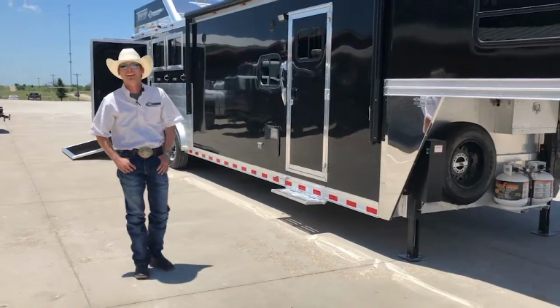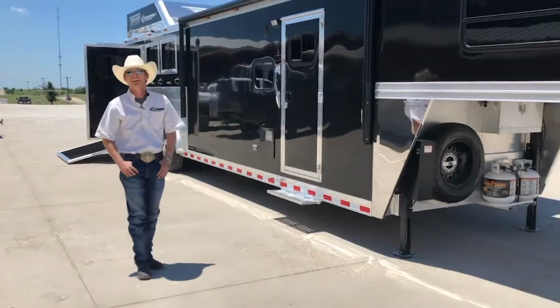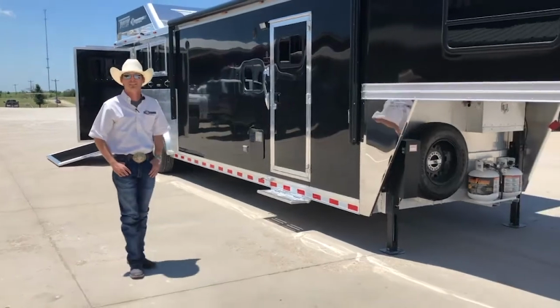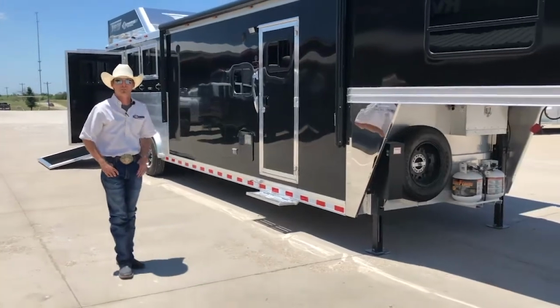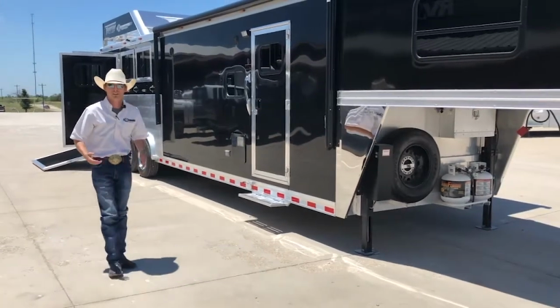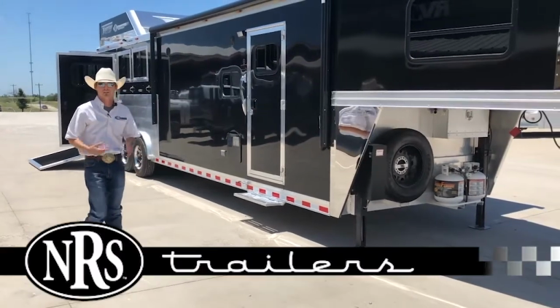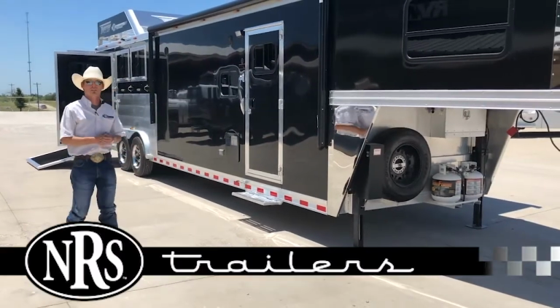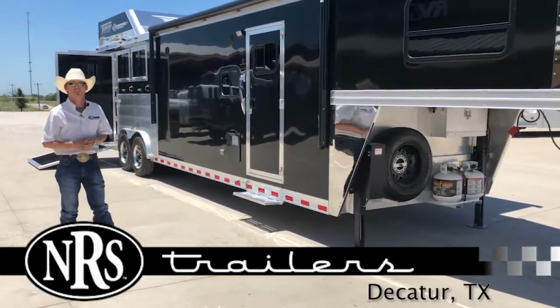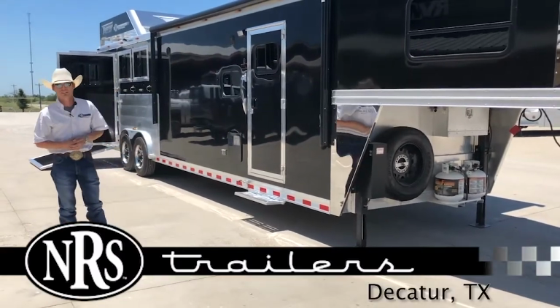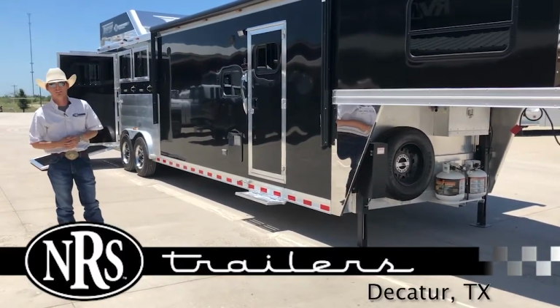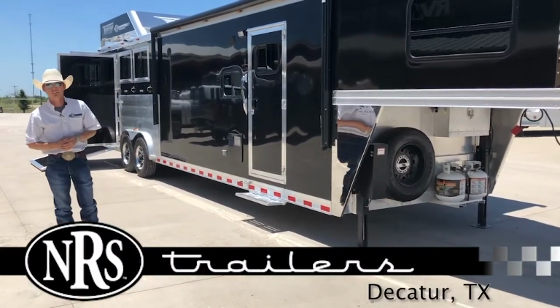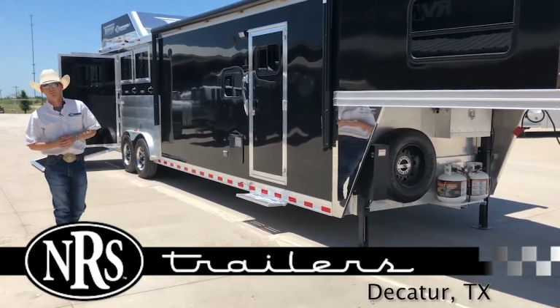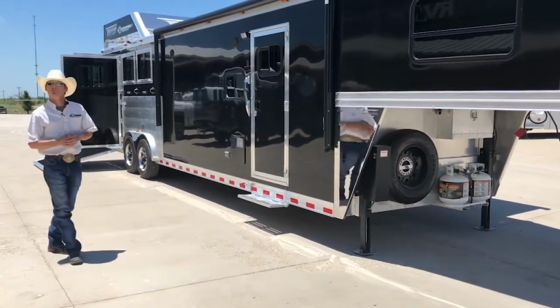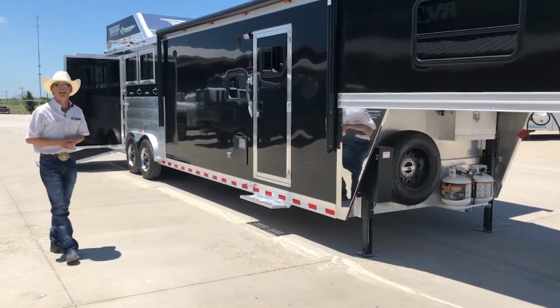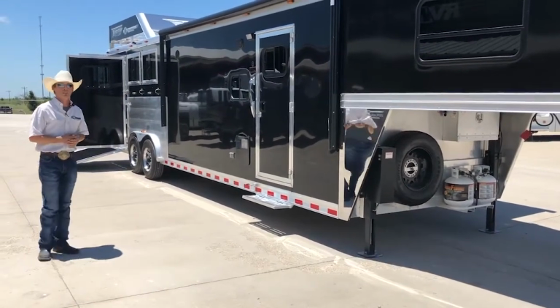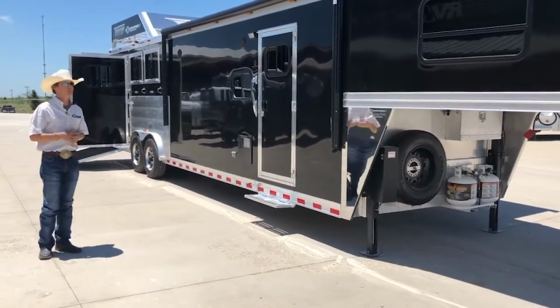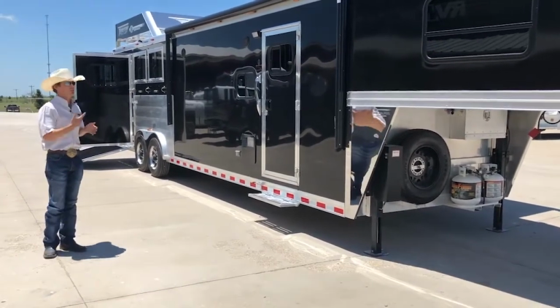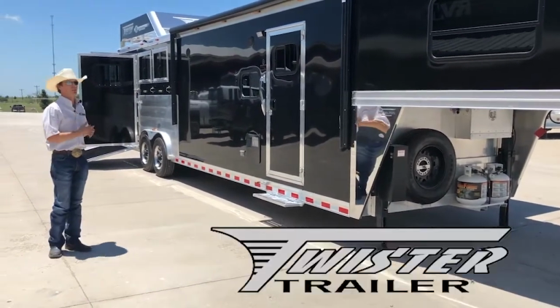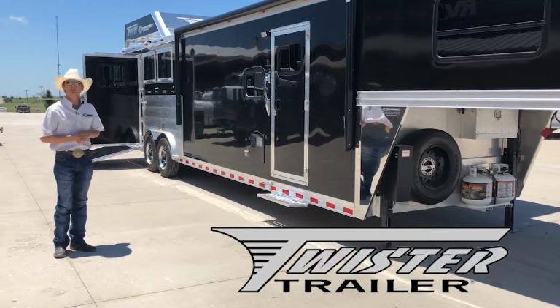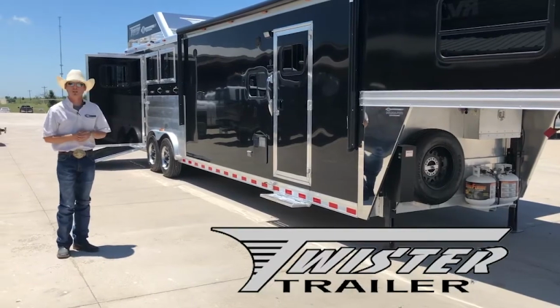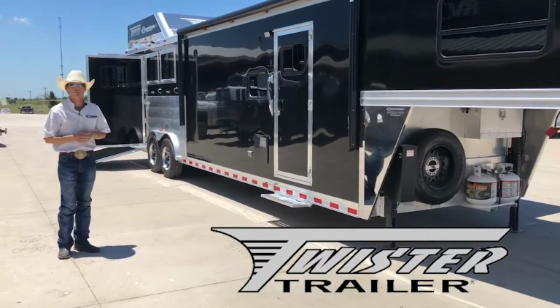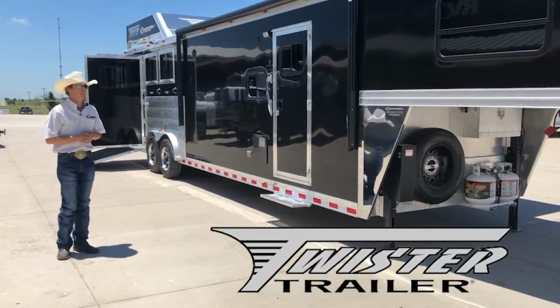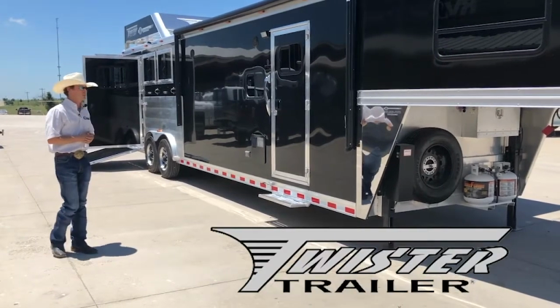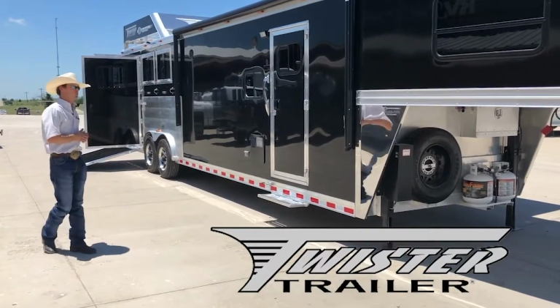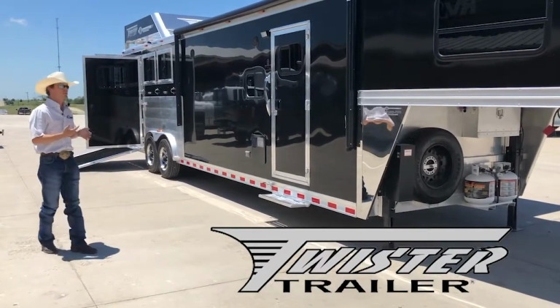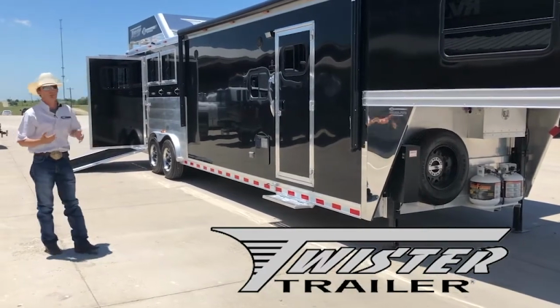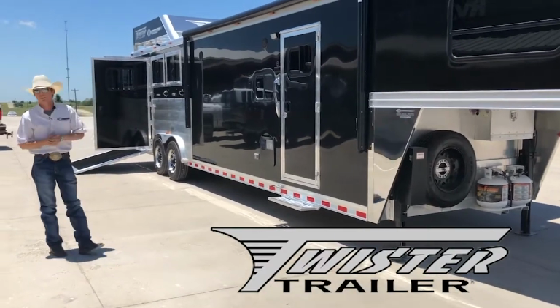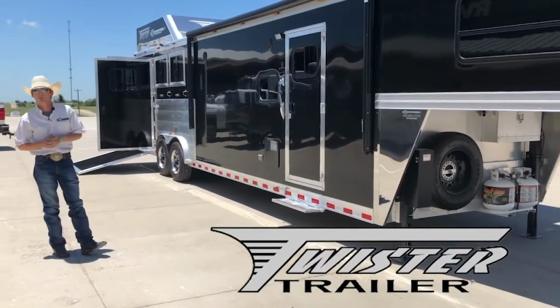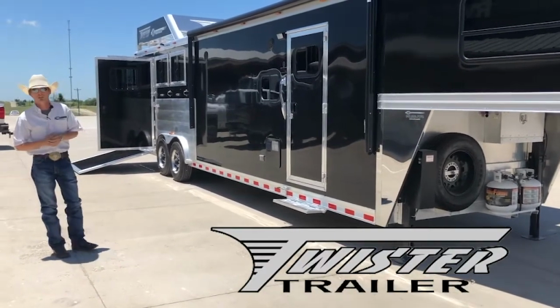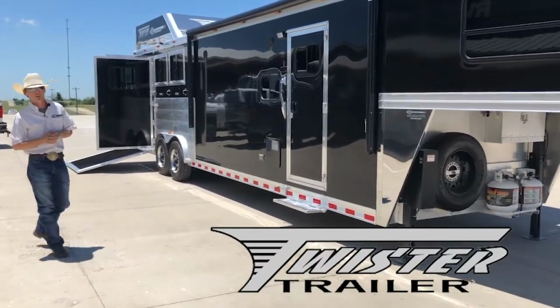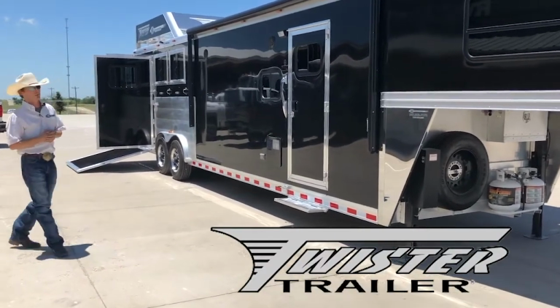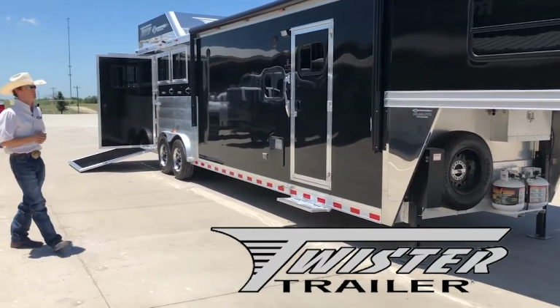Hey guys, Clint here with NRS Trailers in Decatur, Texas. For the month of July we're going to be featuring Twister Trailers. This here is just one of the trailers we have to offer here in our Decatur location.